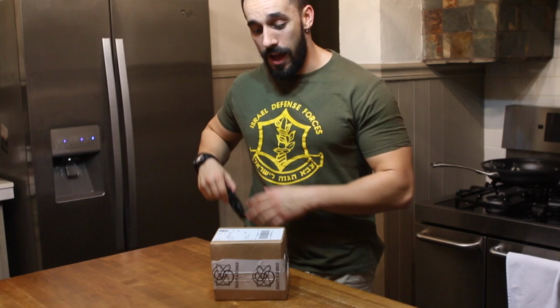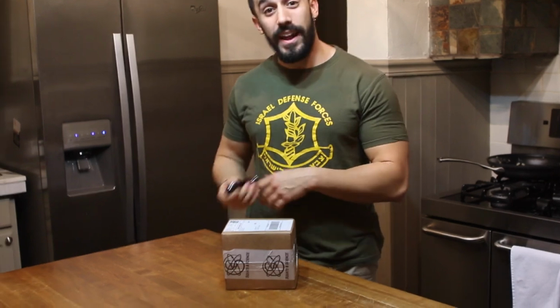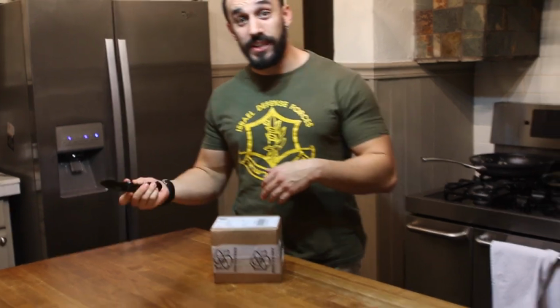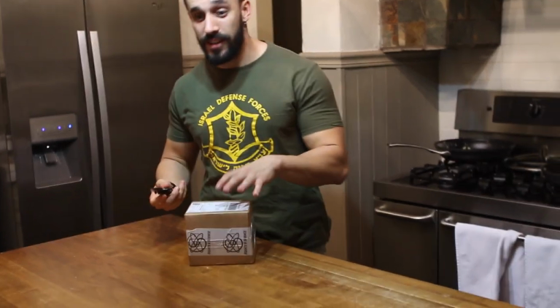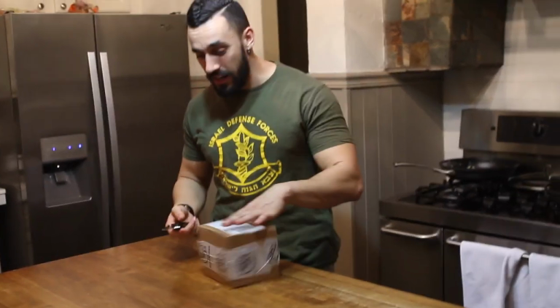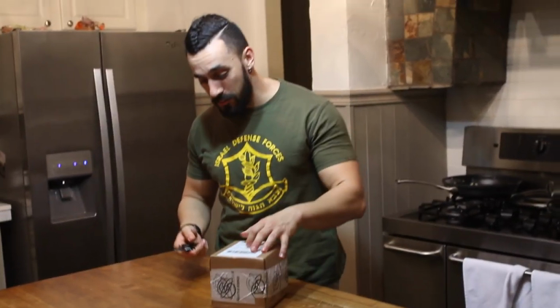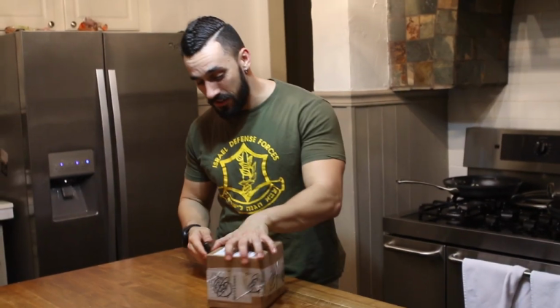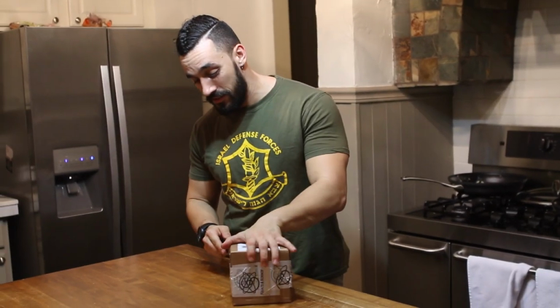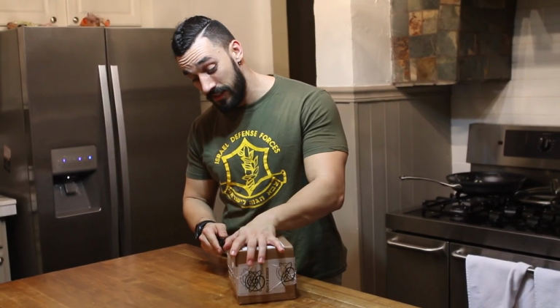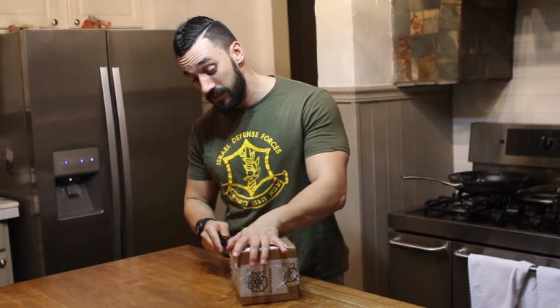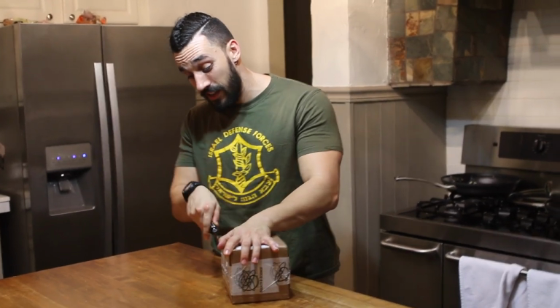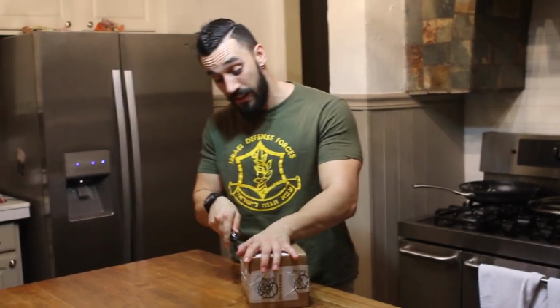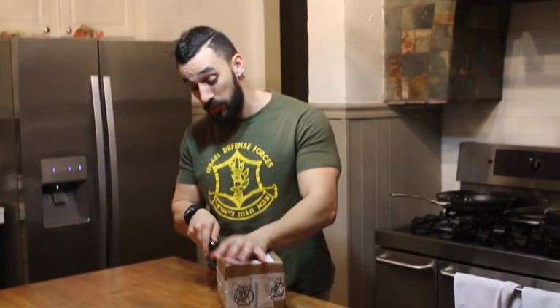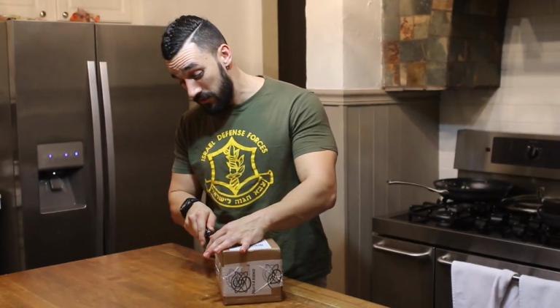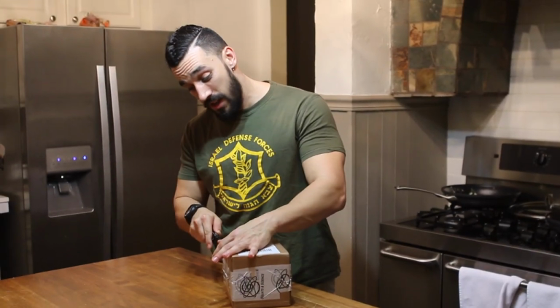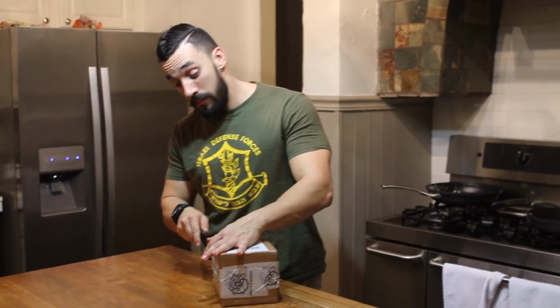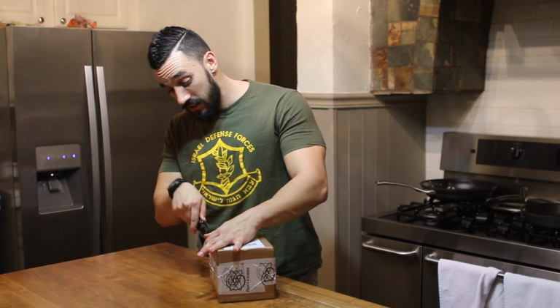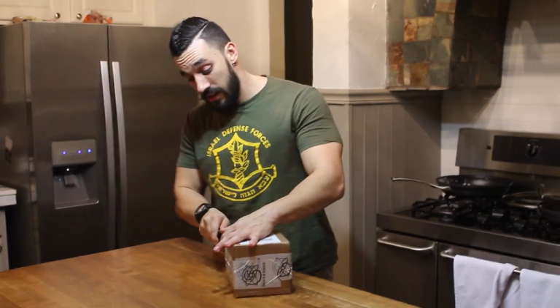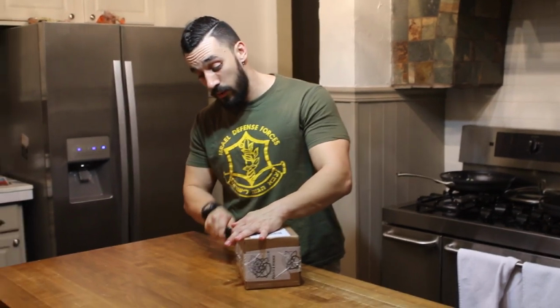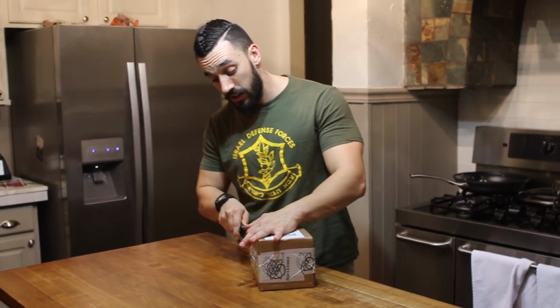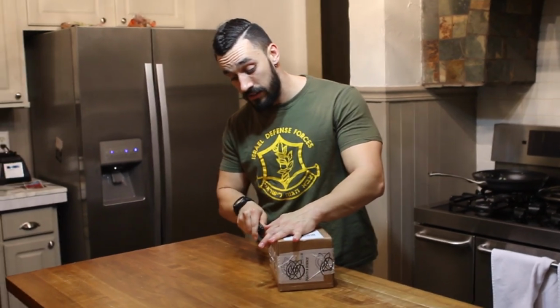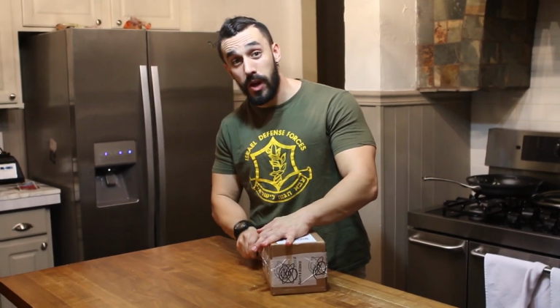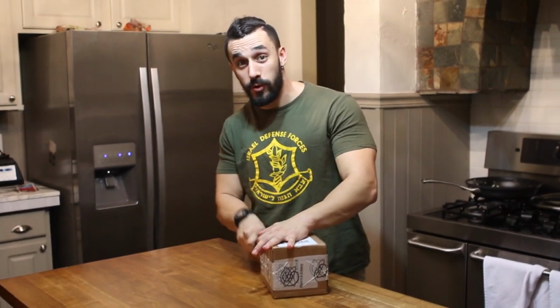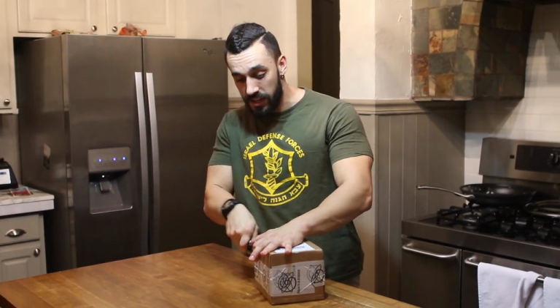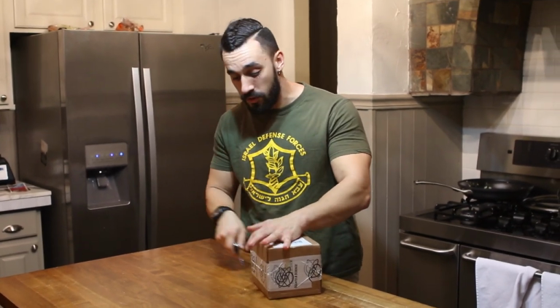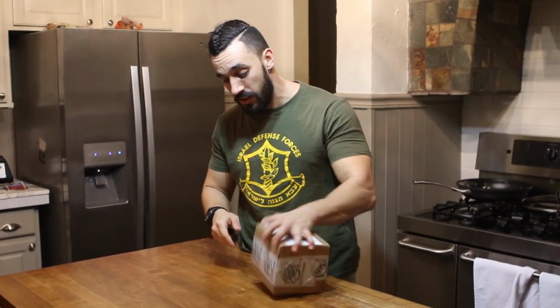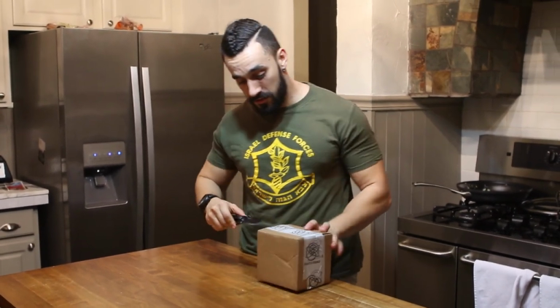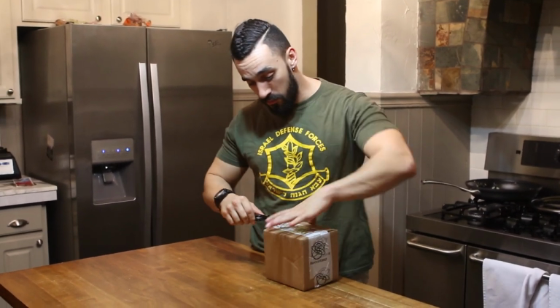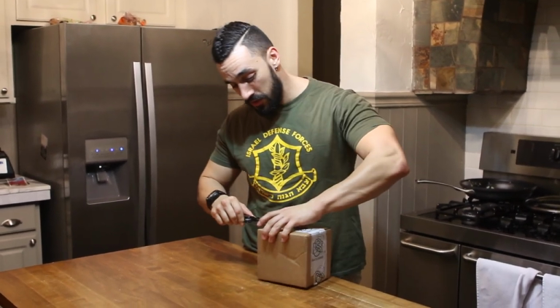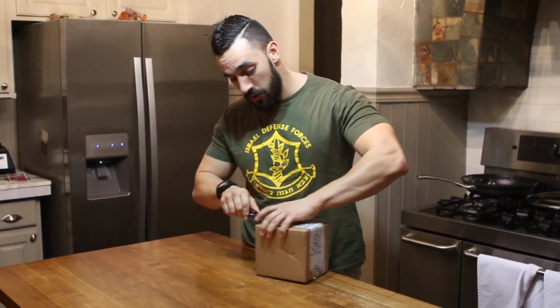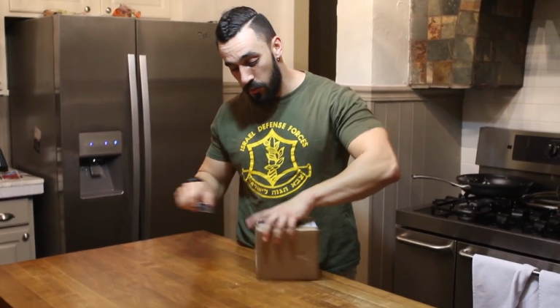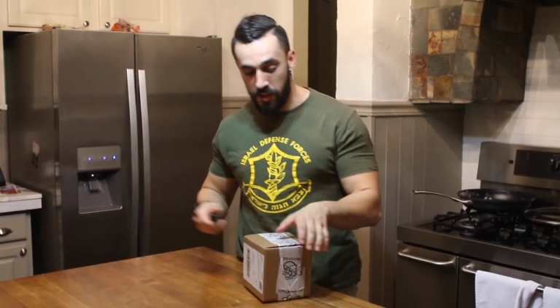I'm not actually going to test it out right now because it's kind of late and I've had a few beers, but we are going to test it out probably first thing in the morning, so I'm really stoked to open this up.